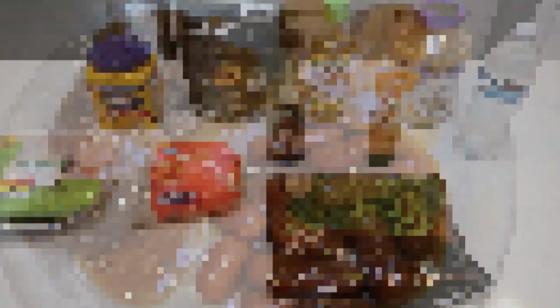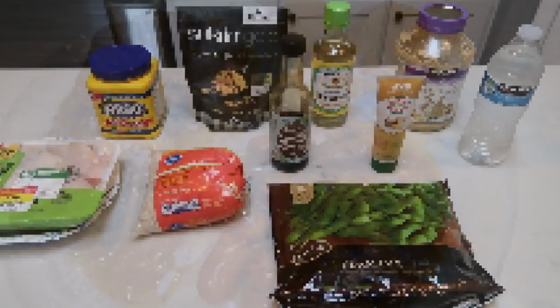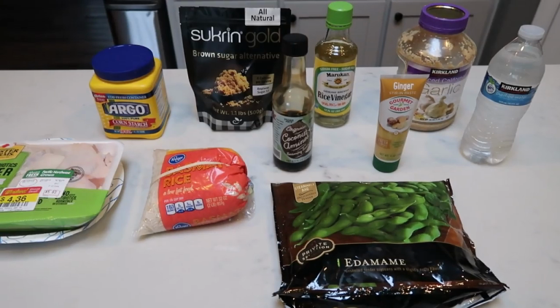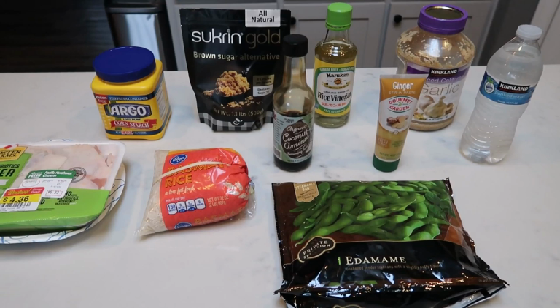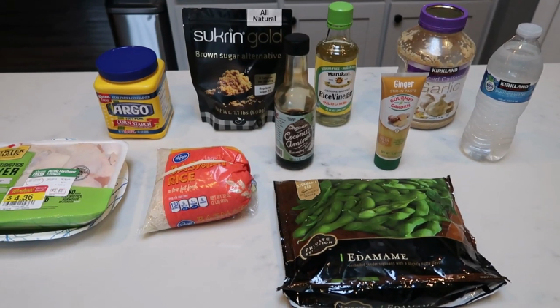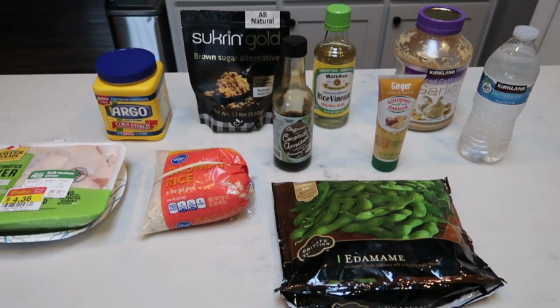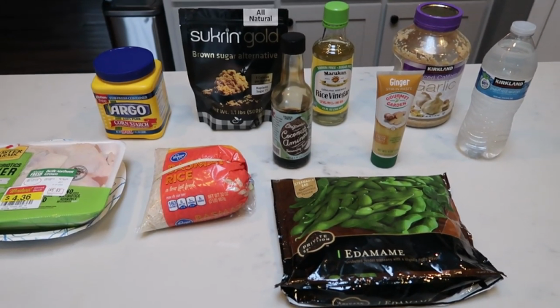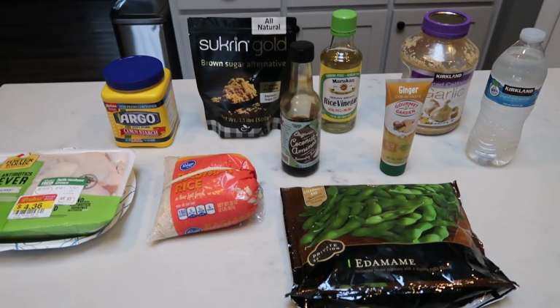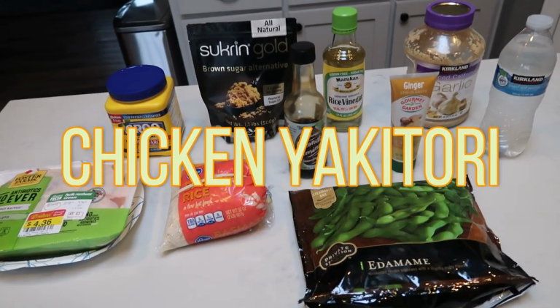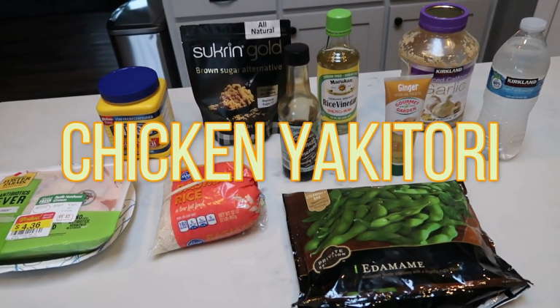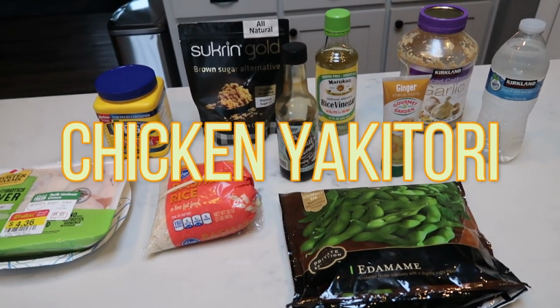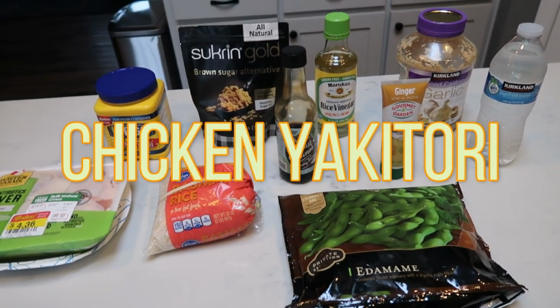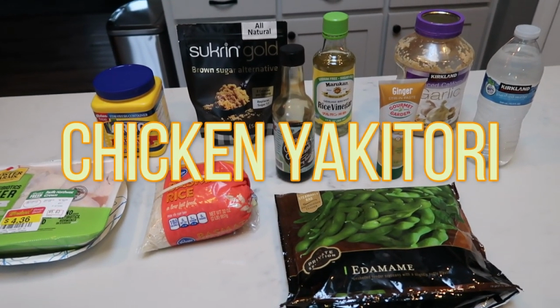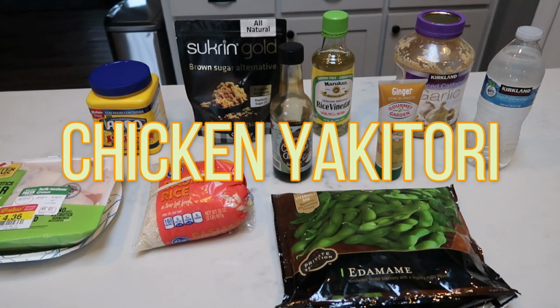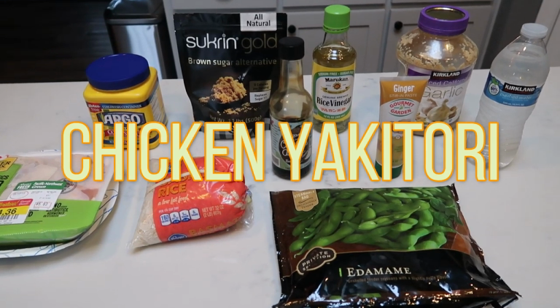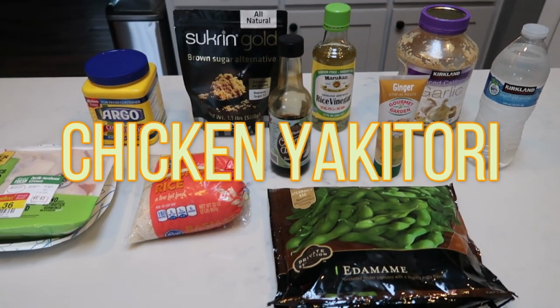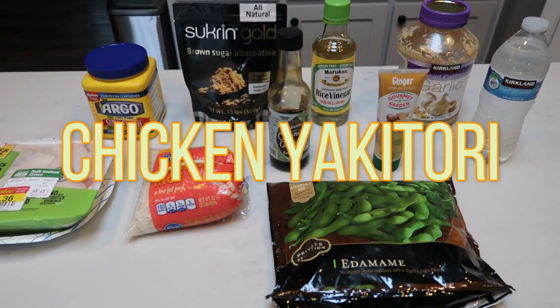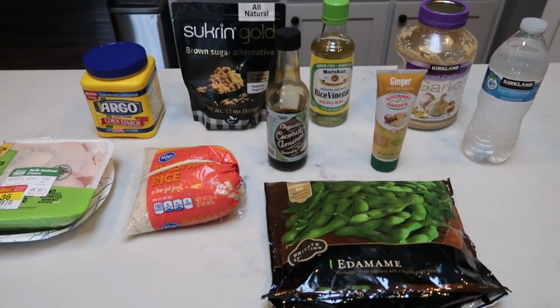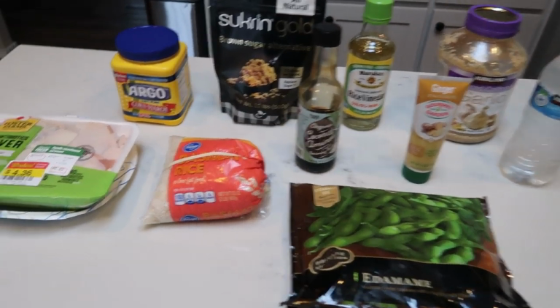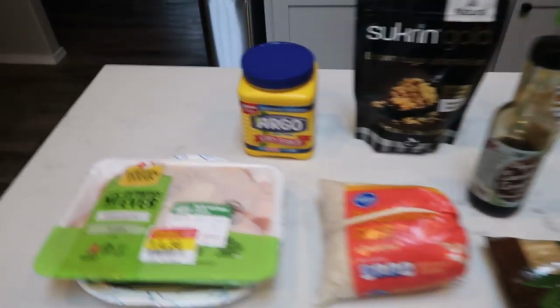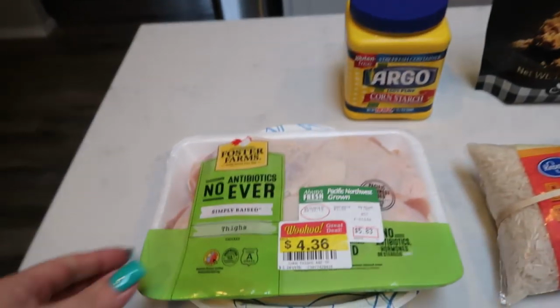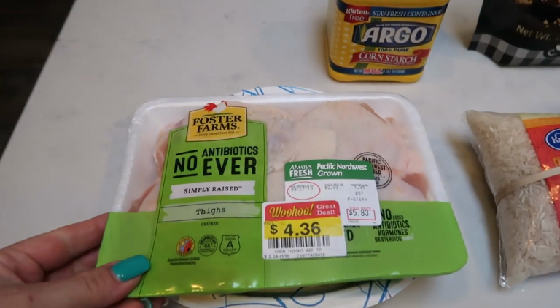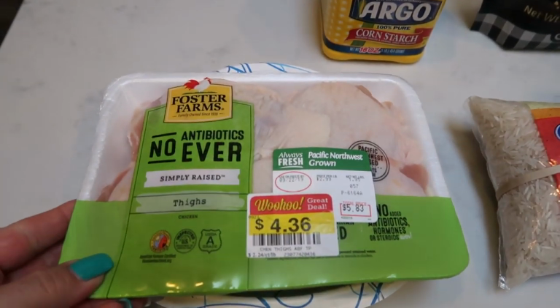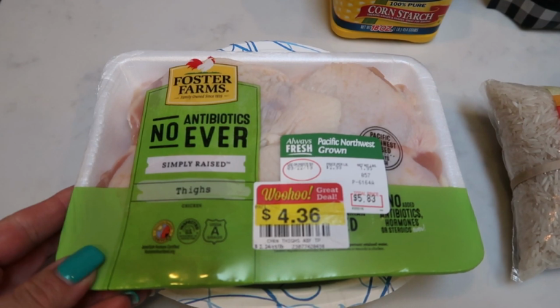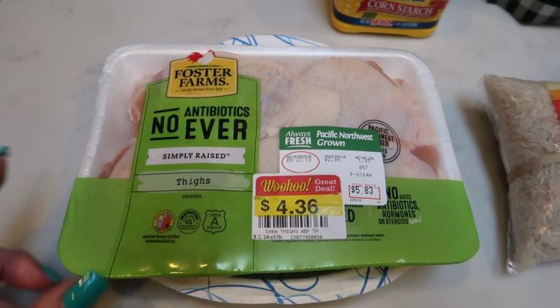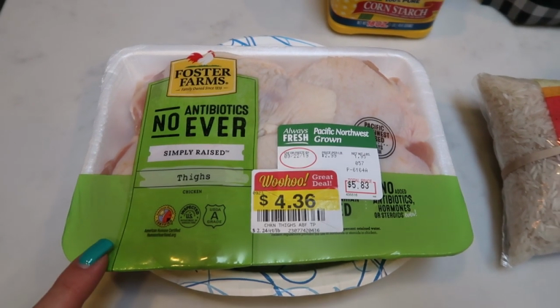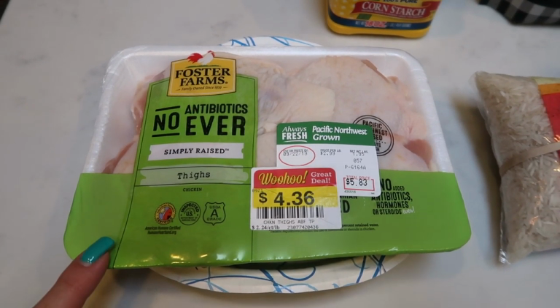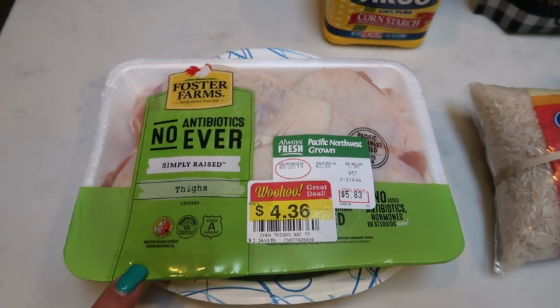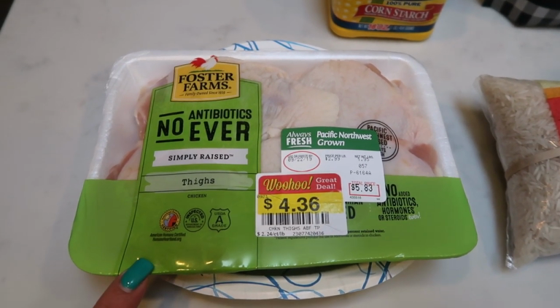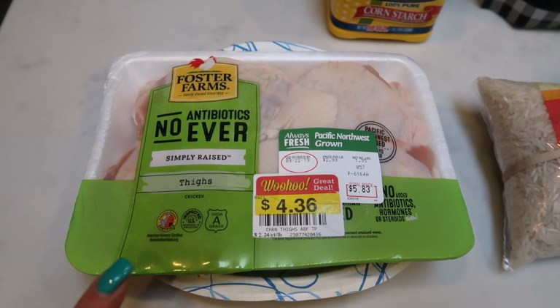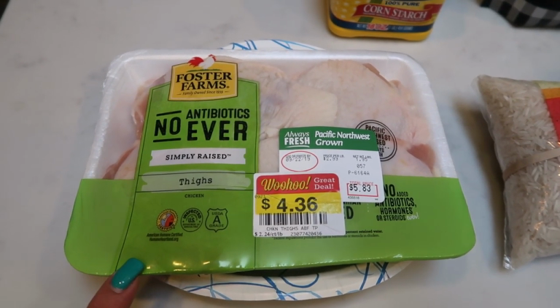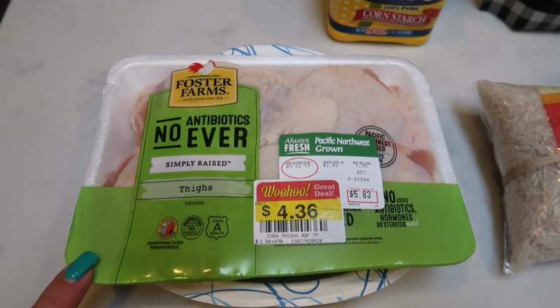For tonight's second Instant Pot dinner, I'm going to be making chicken yakitori. I've been craving some Asian food and this is going to fulfill that. So let me show you what is in tonight's dinner. First you're going to need some boneless, skinless chicken thighs.